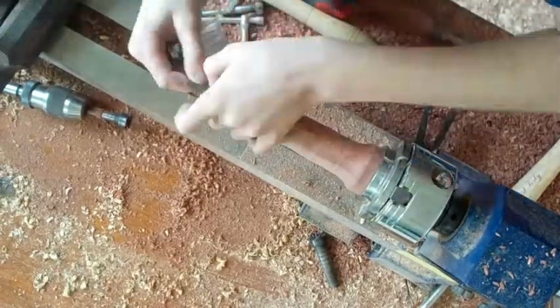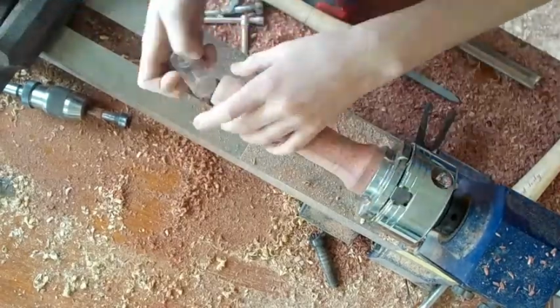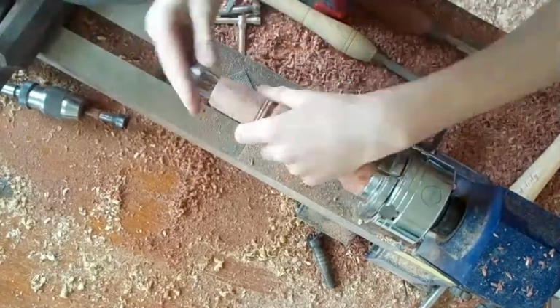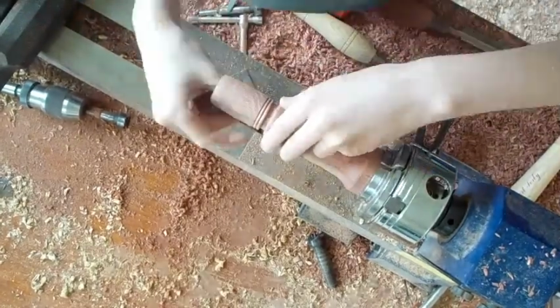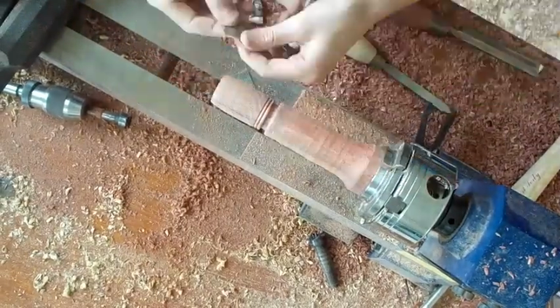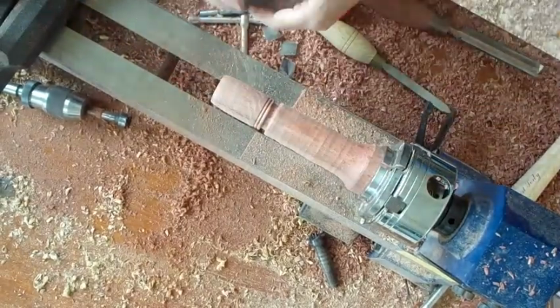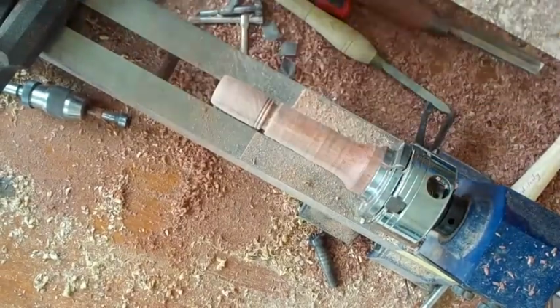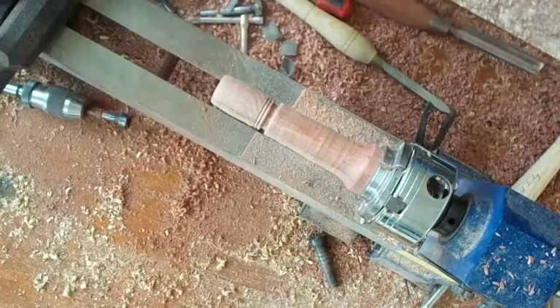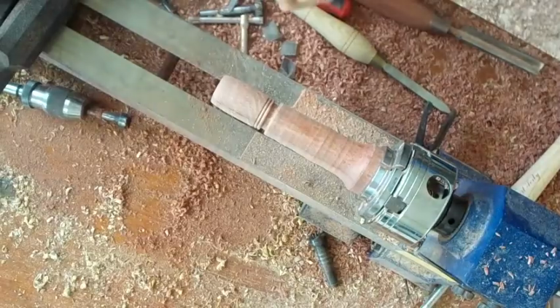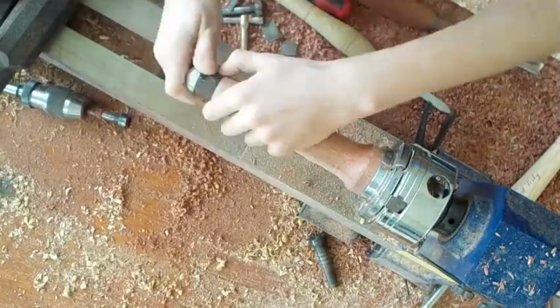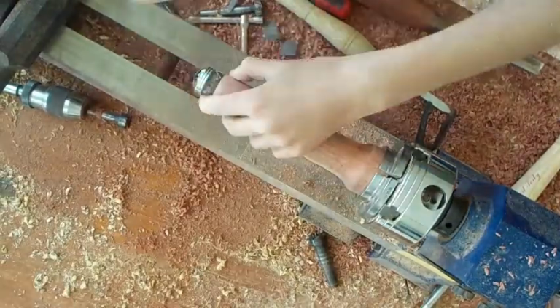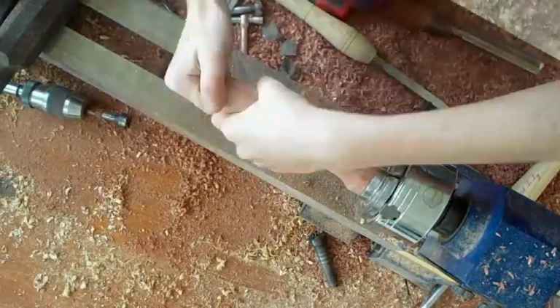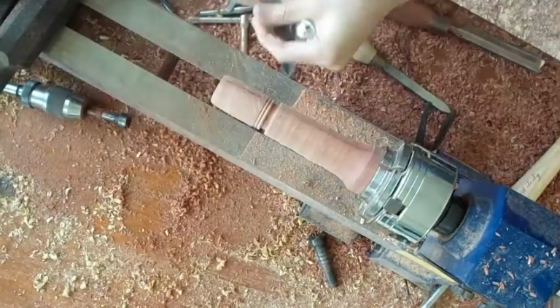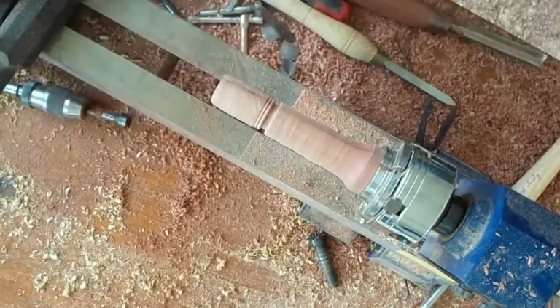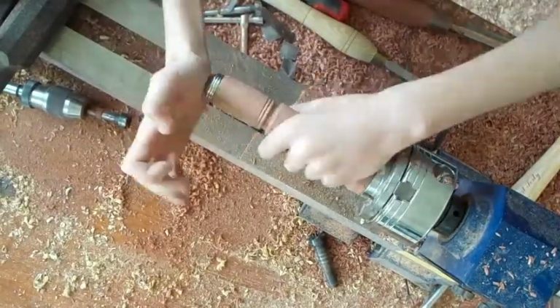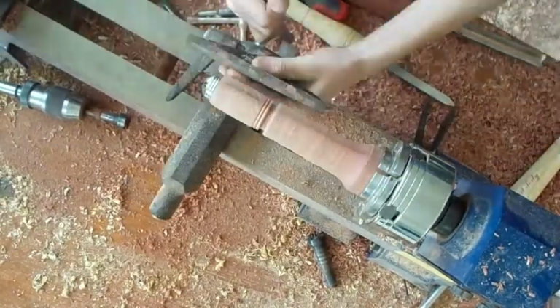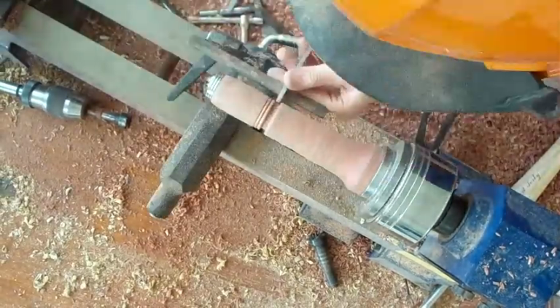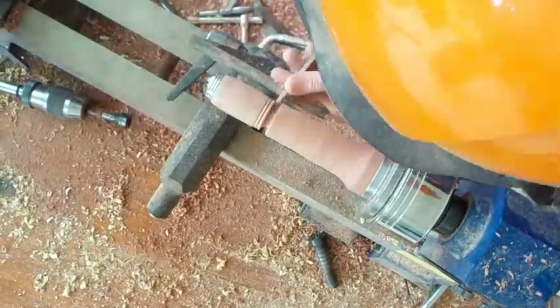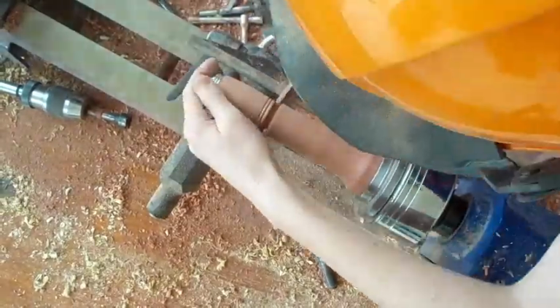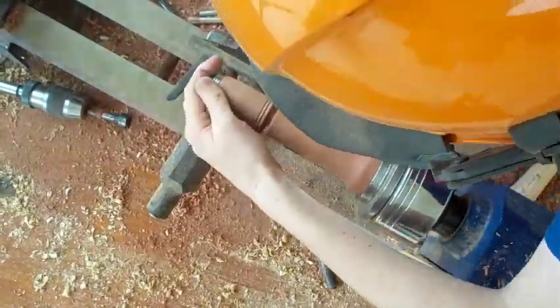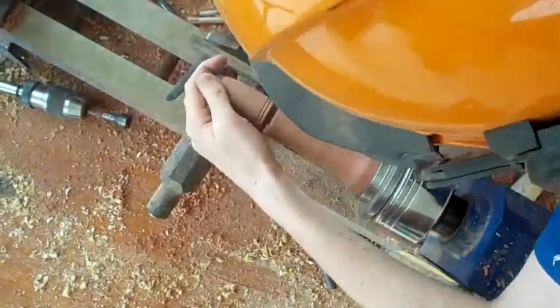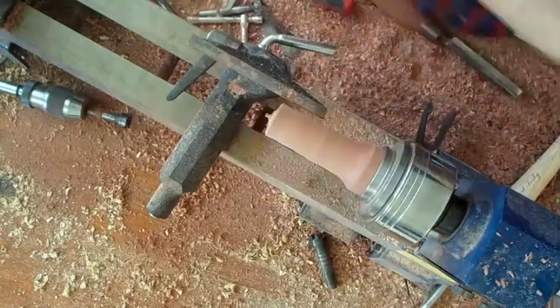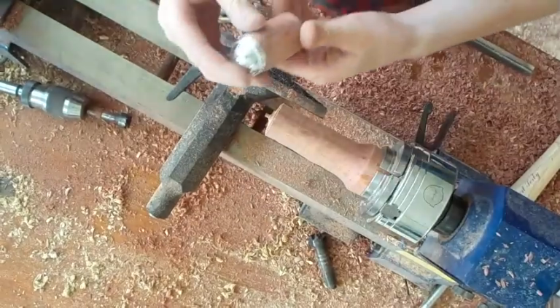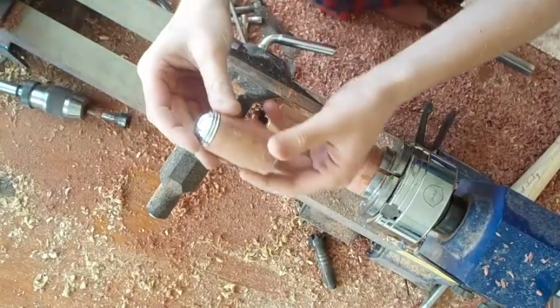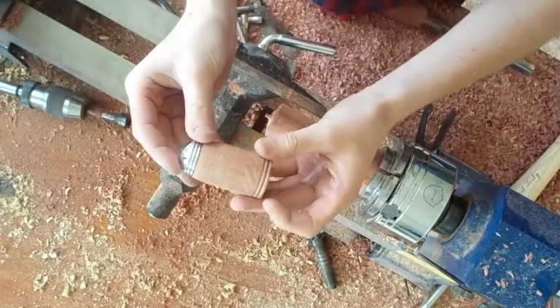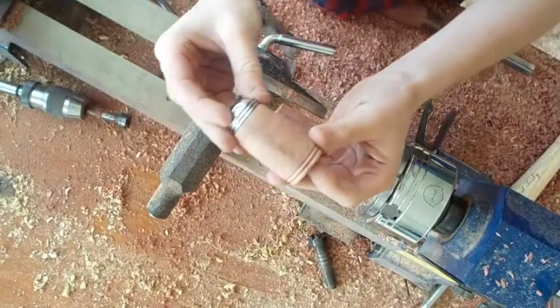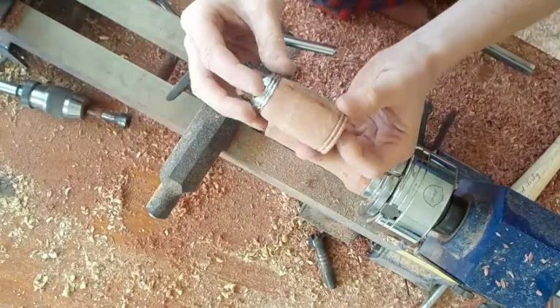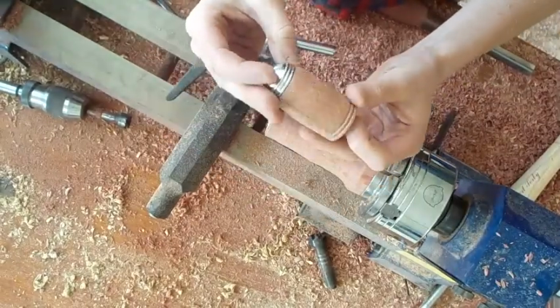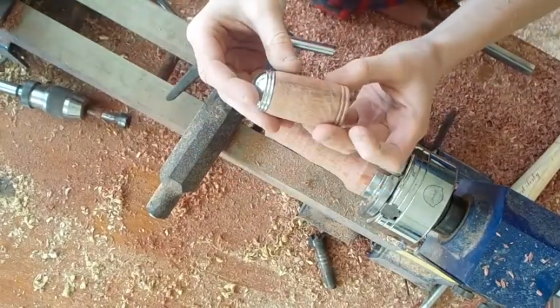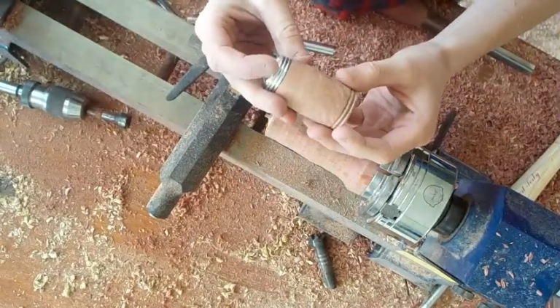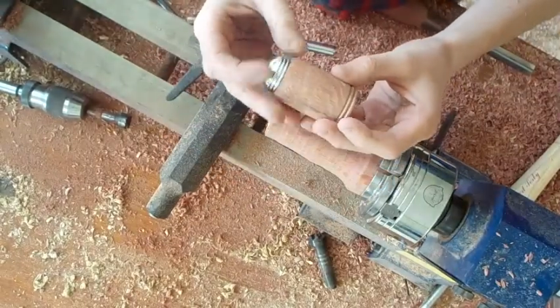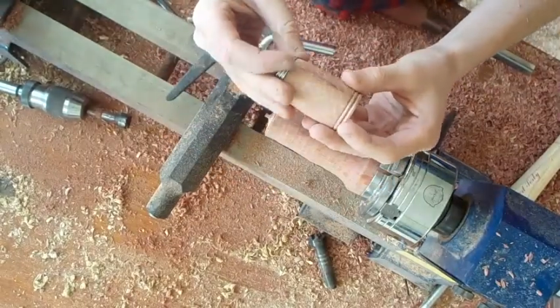Ensuring that the pepper shaker fits inside the wood into a snug fit. You can see there's a little trouble getting it in — that's part of life. And that's the finished product of the pepper shaker — it's cool!